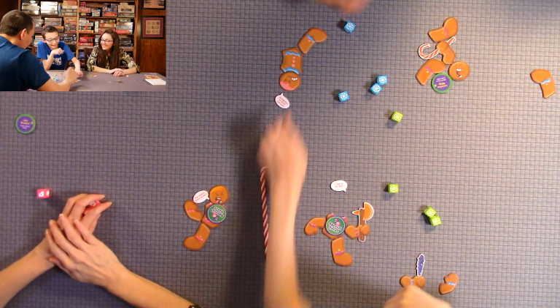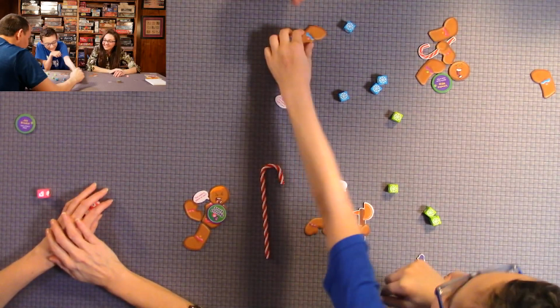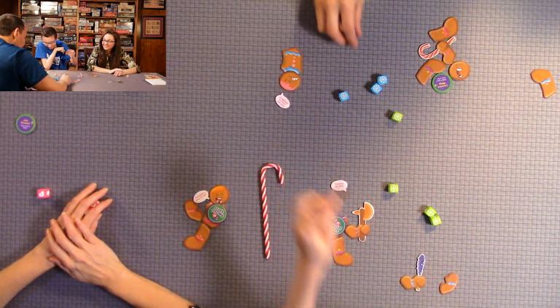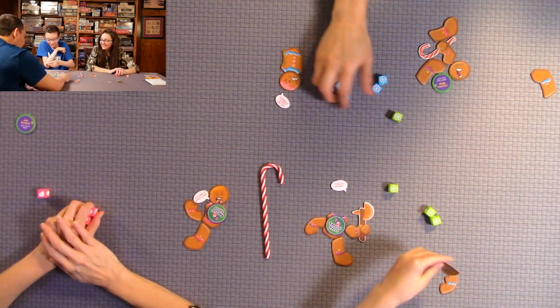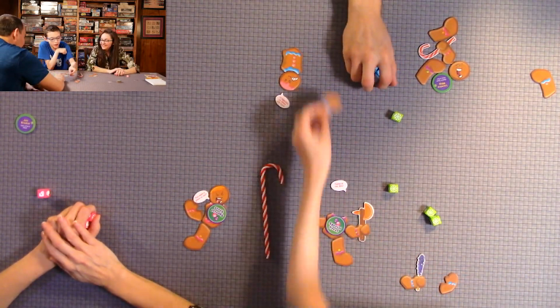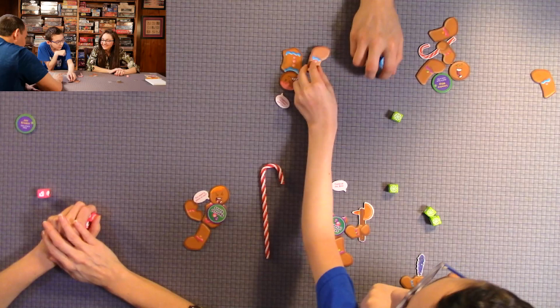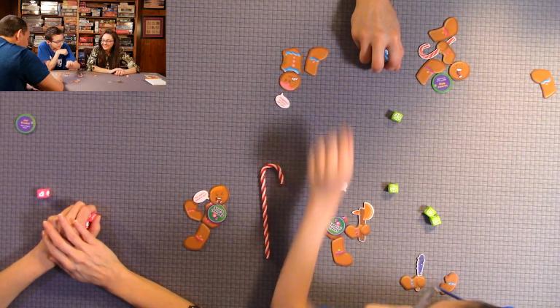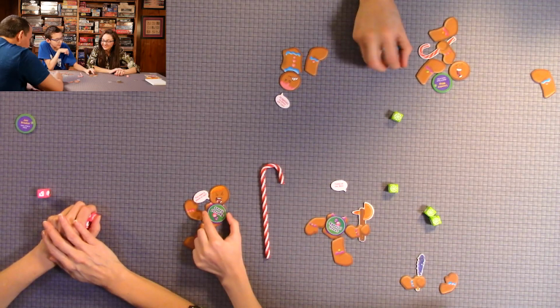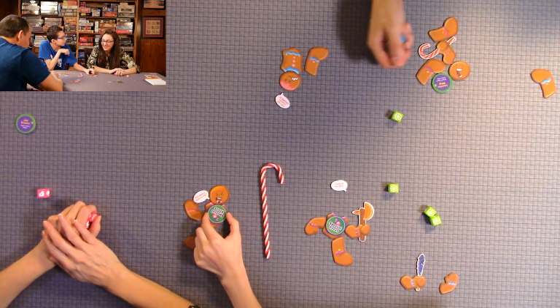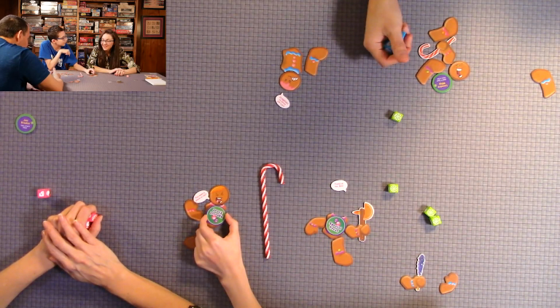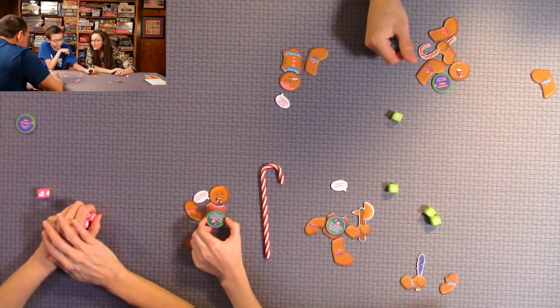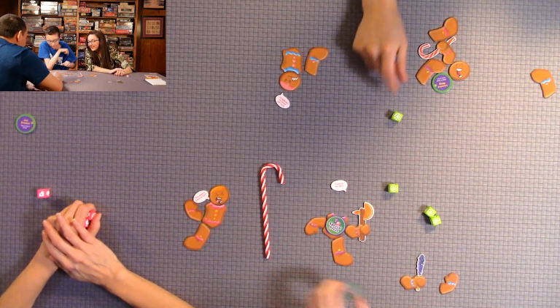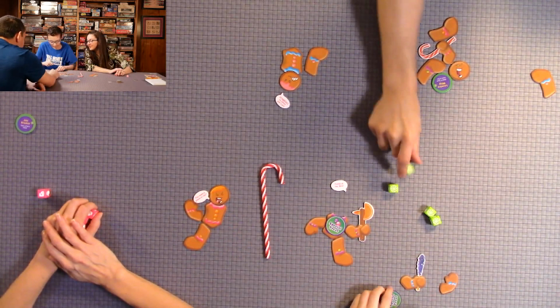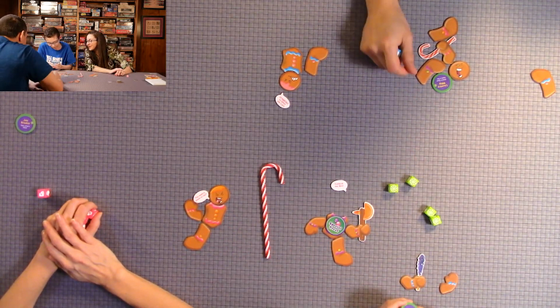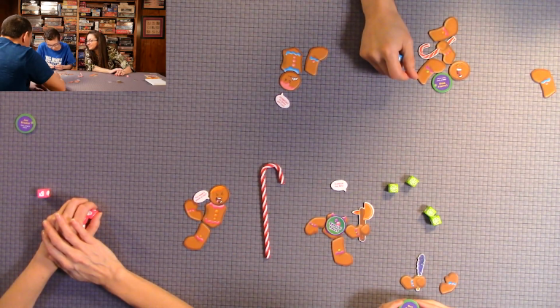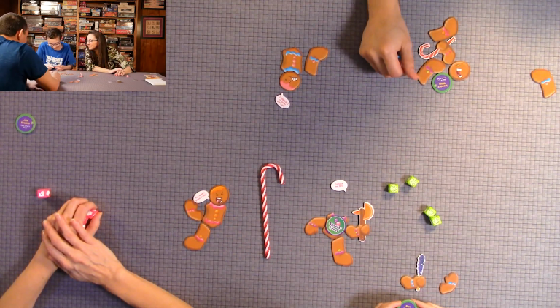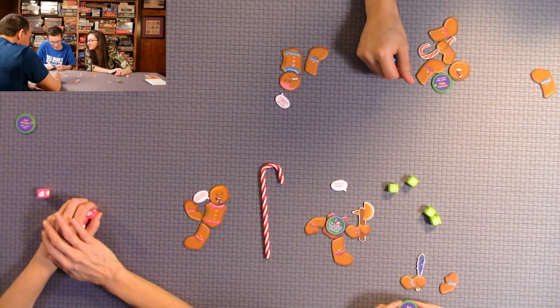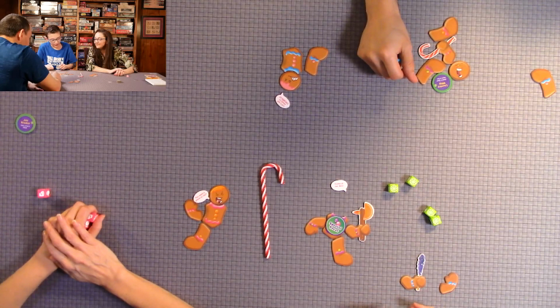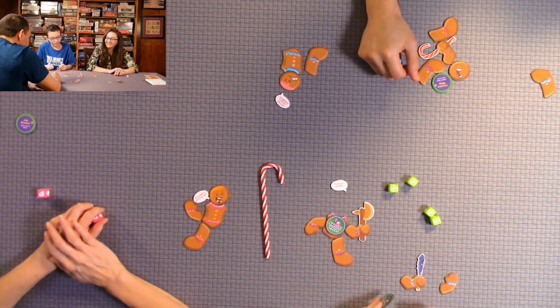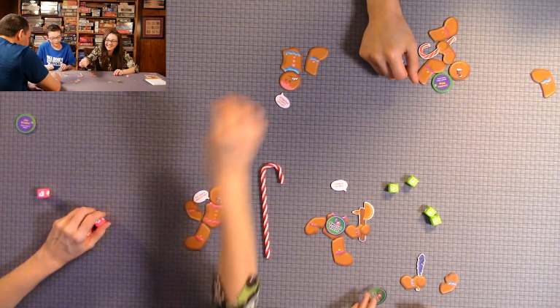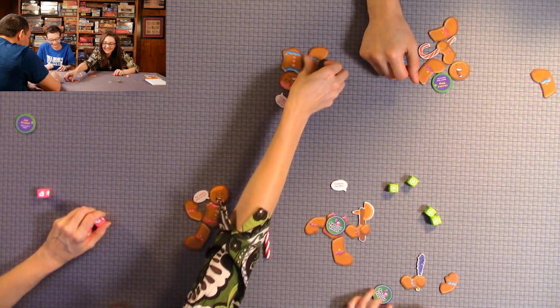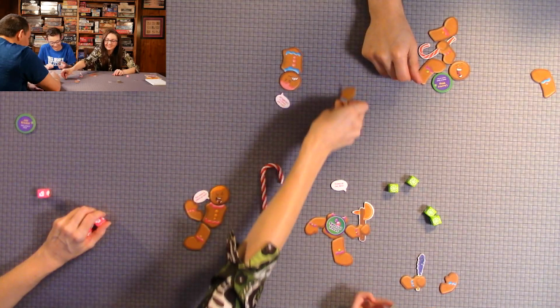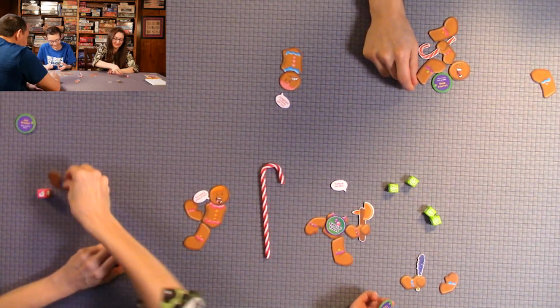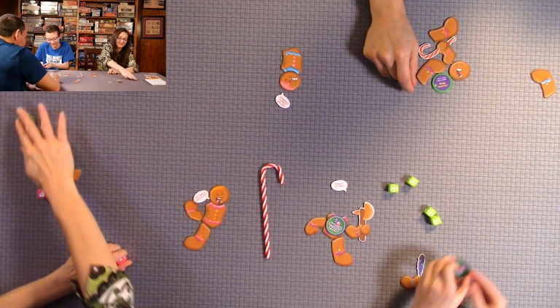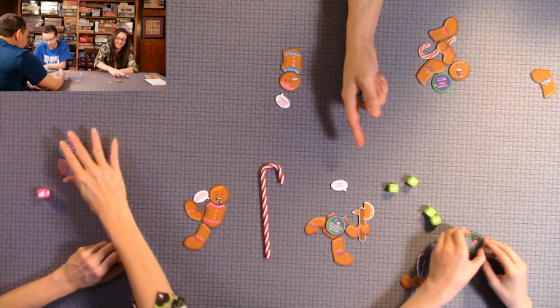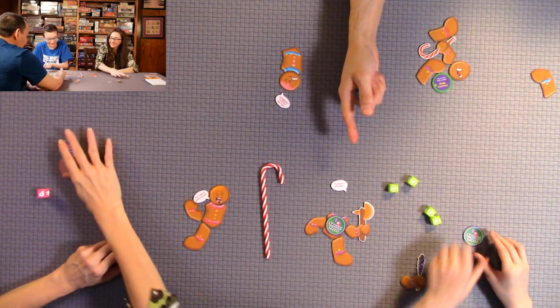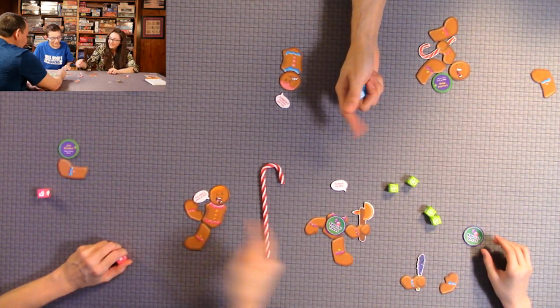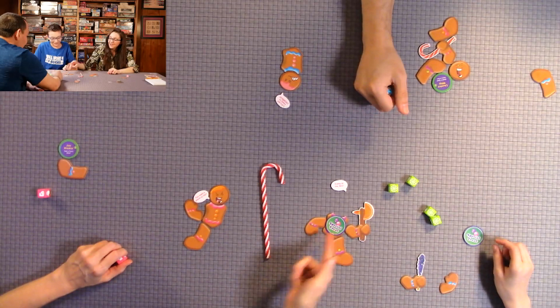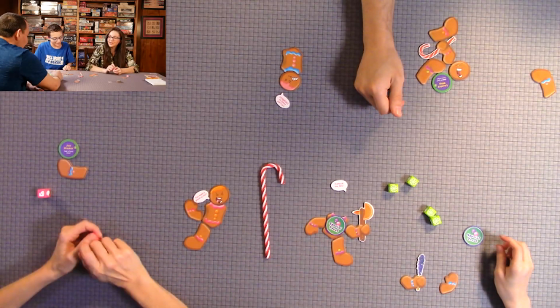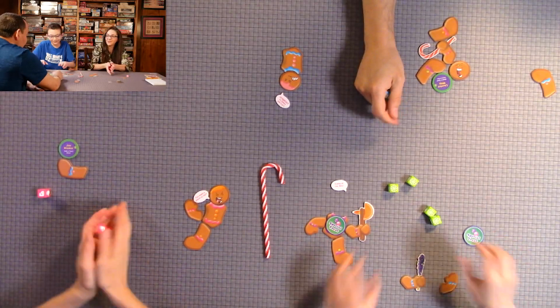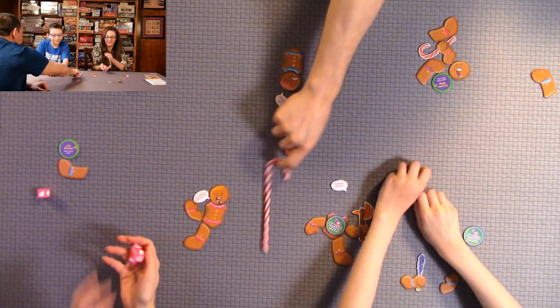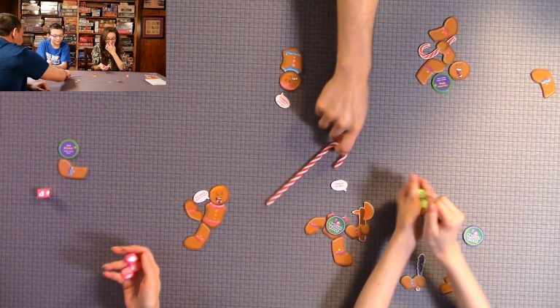A player removes a special treat from another player. The benefit reads 'take any limb from a foe.' This supersedes the special treat protection — you can take from a protected player when the special treat card says so.